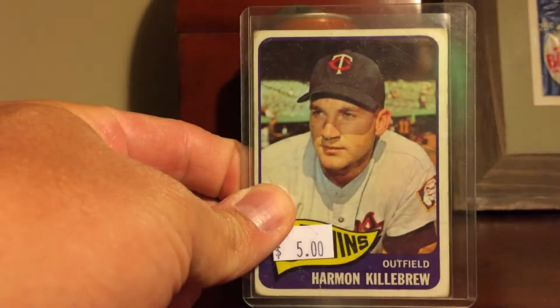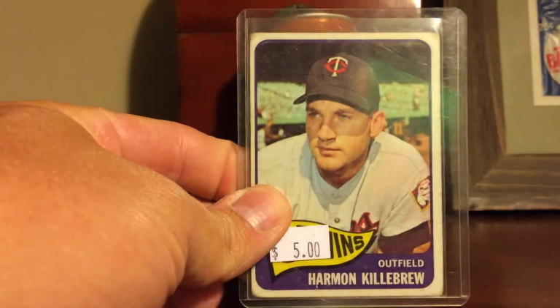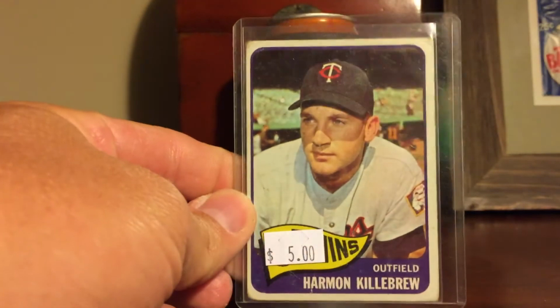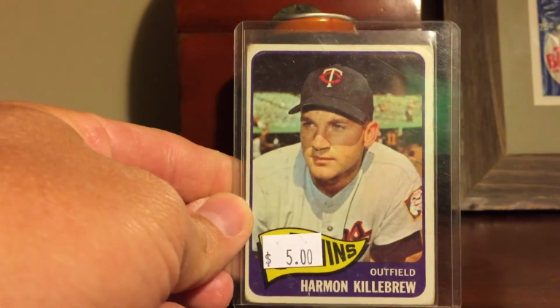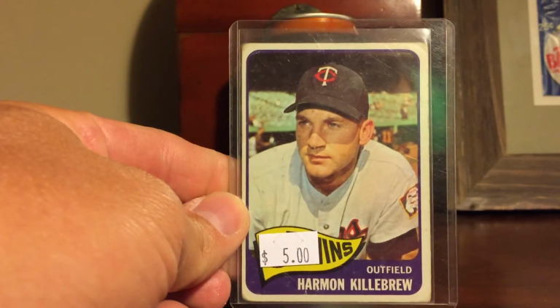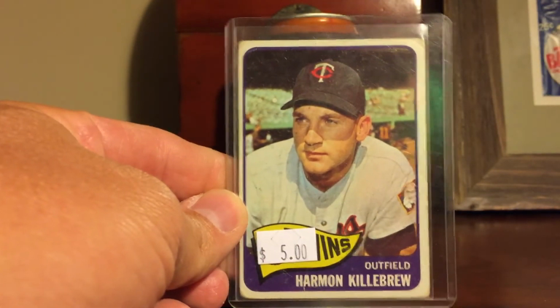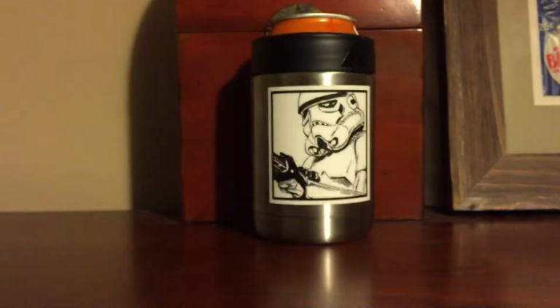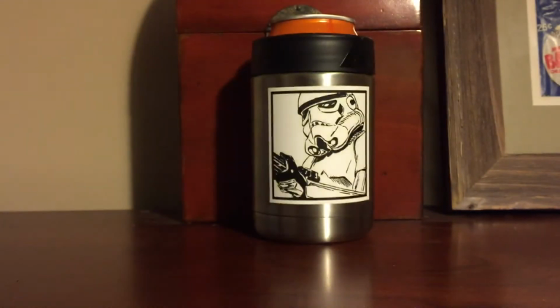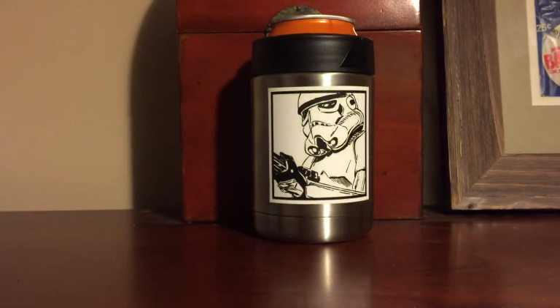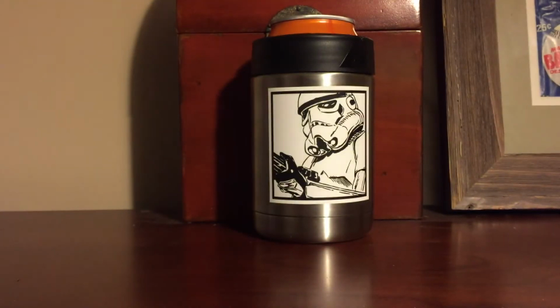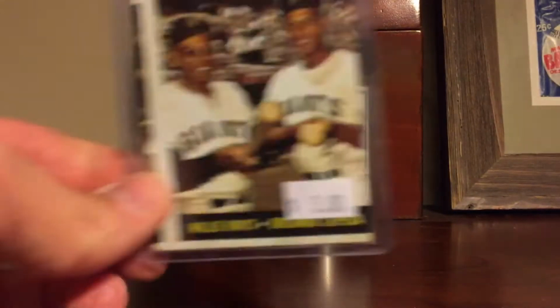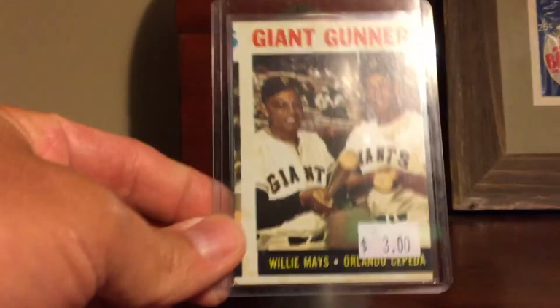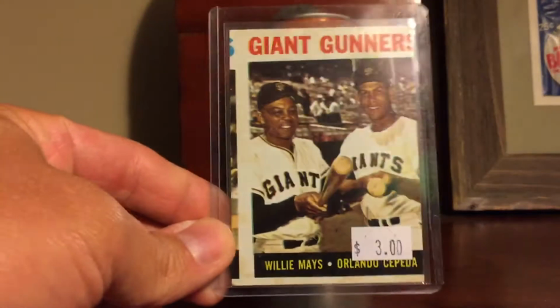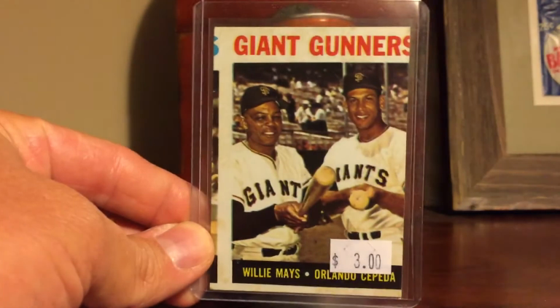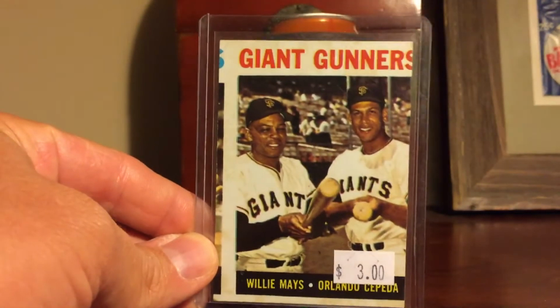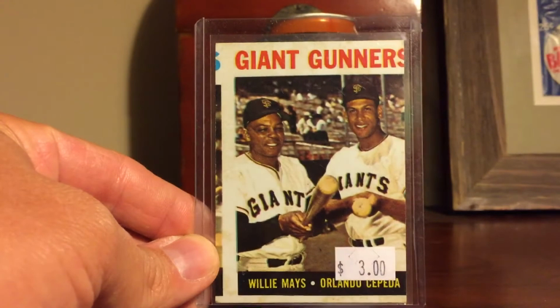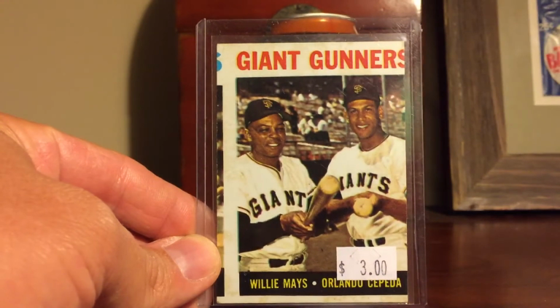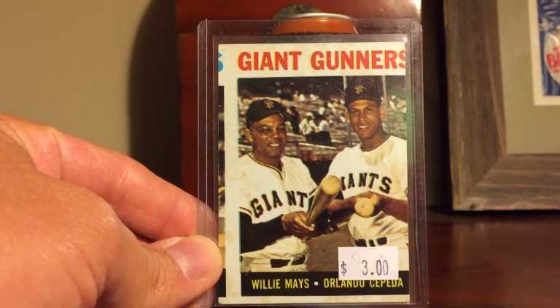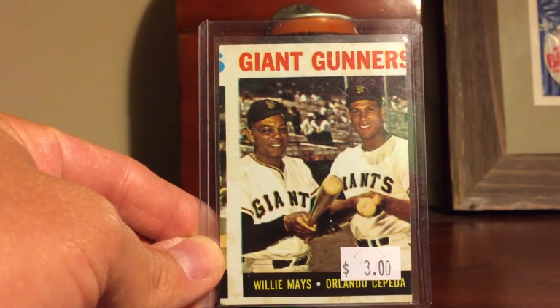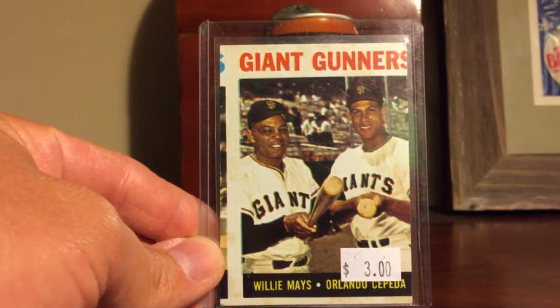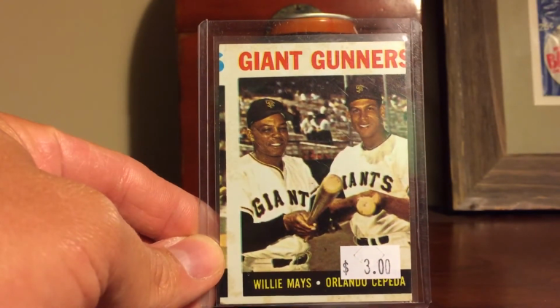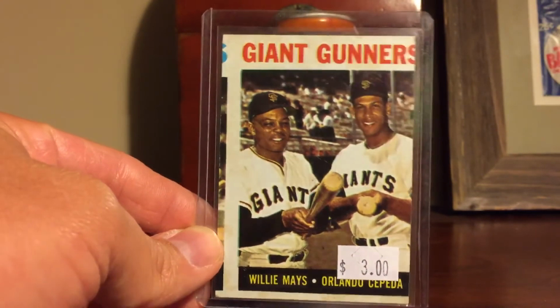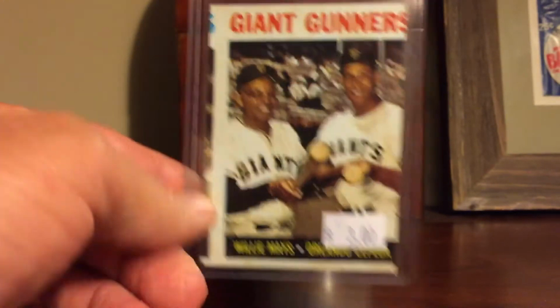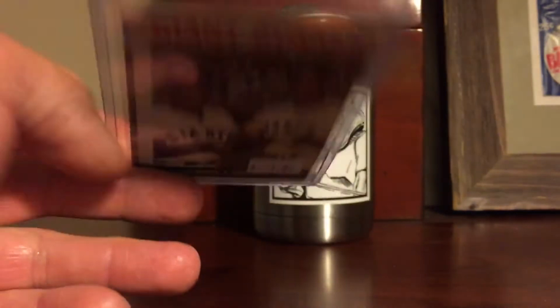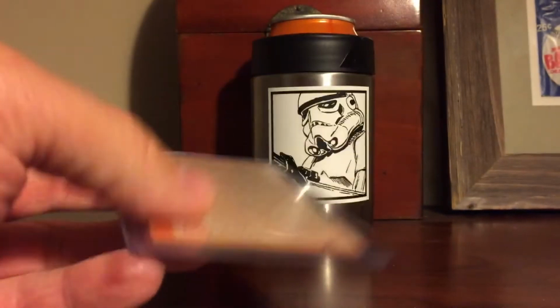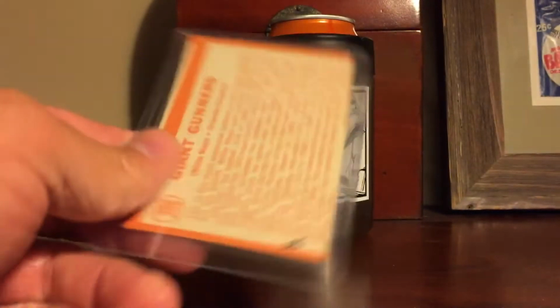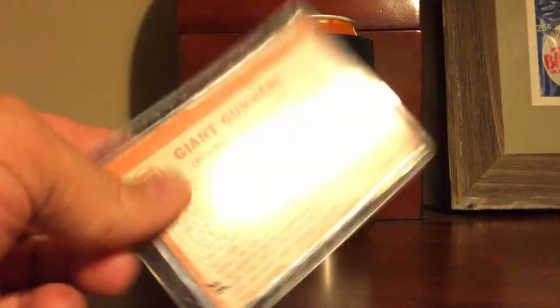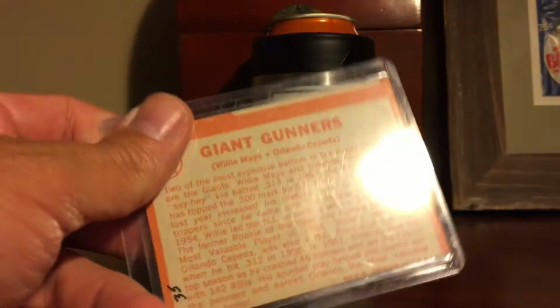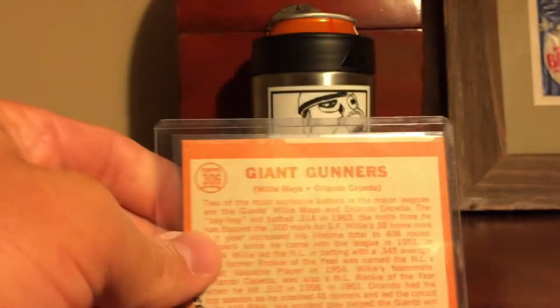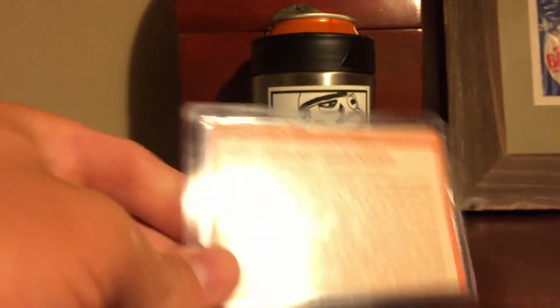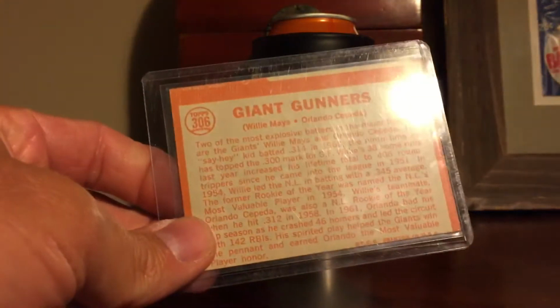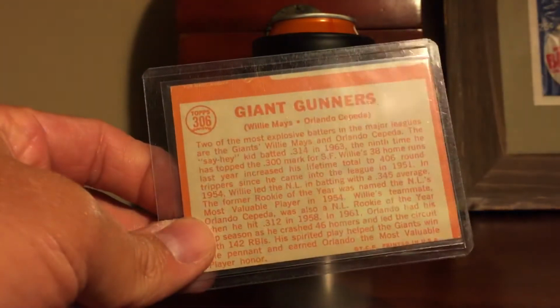Can't pass up a '65 Killebrew. And this '64 Maz Cepeda — the register is a little bit off and it's obviously miscut, but for $1.50, why not?